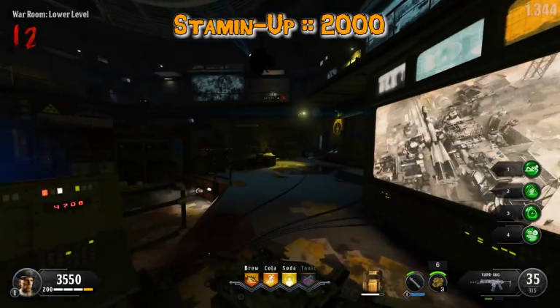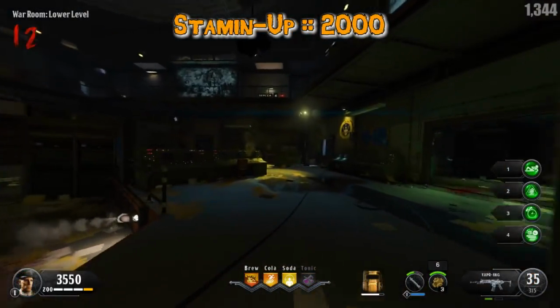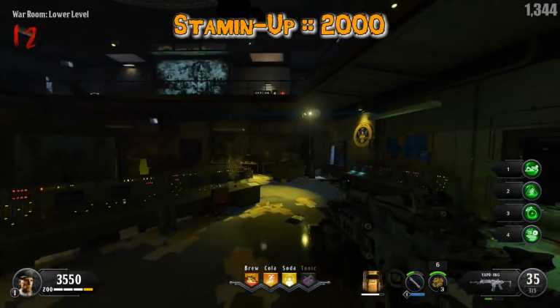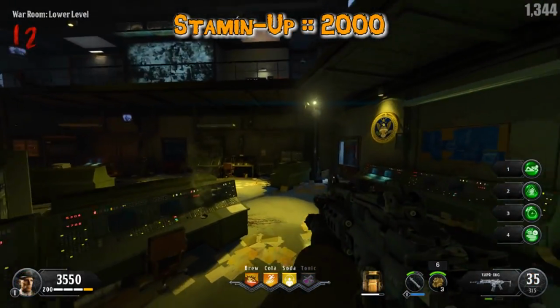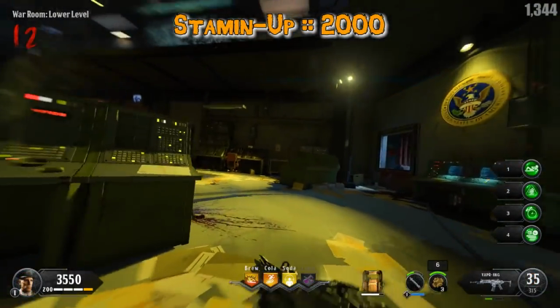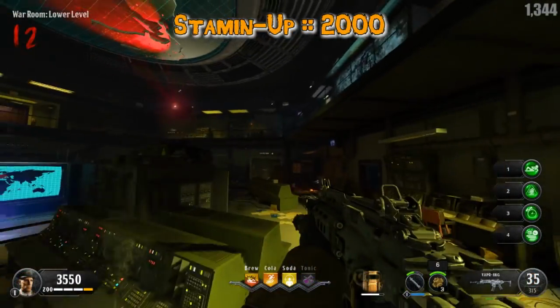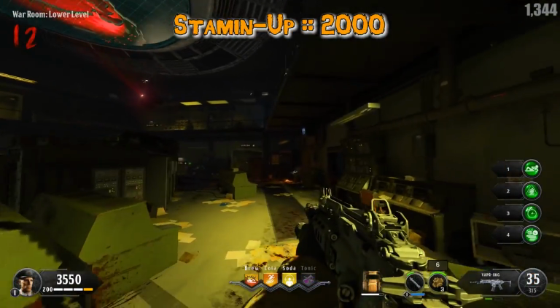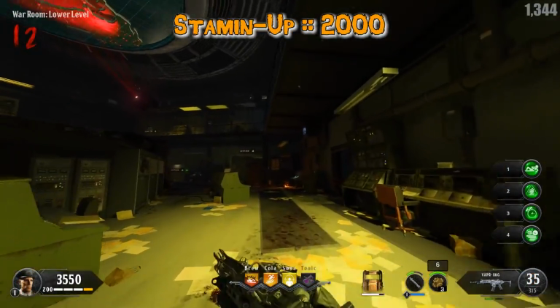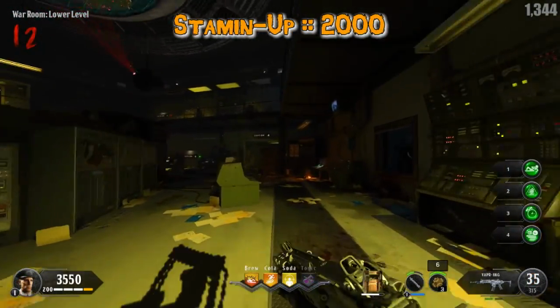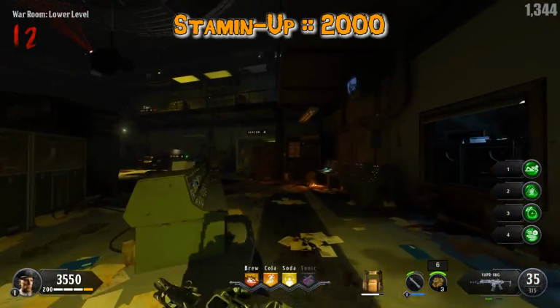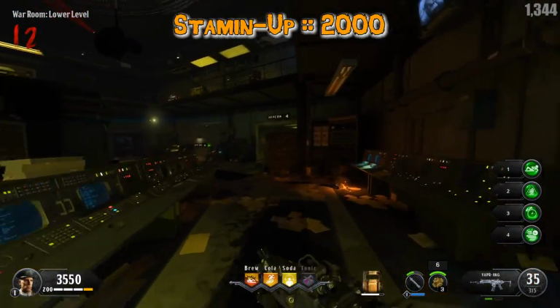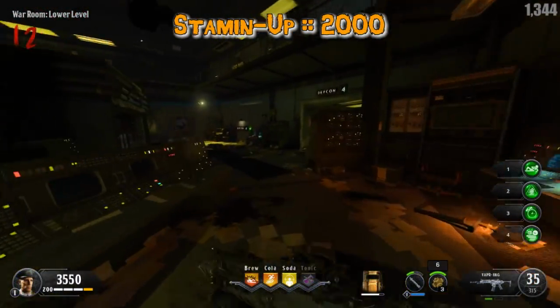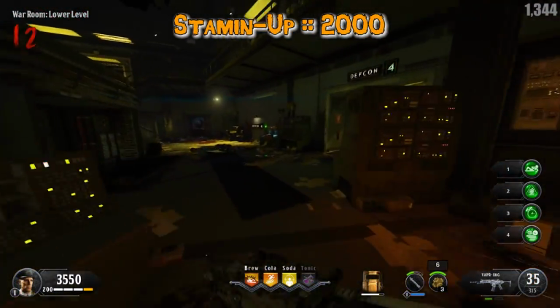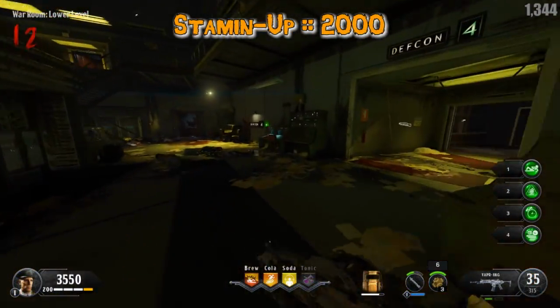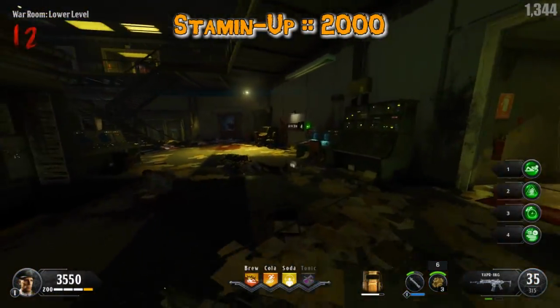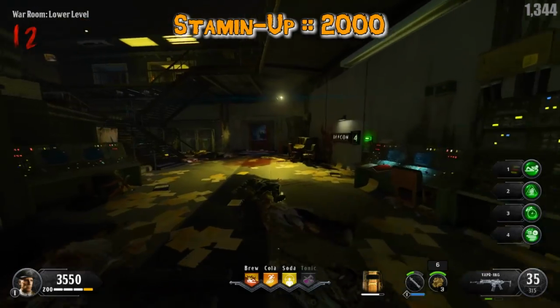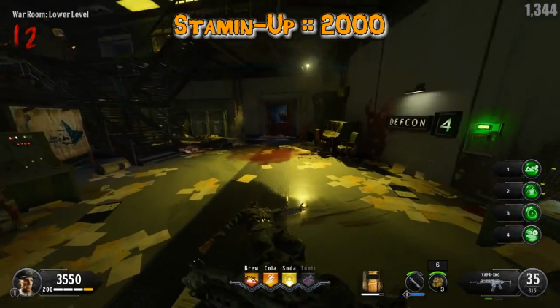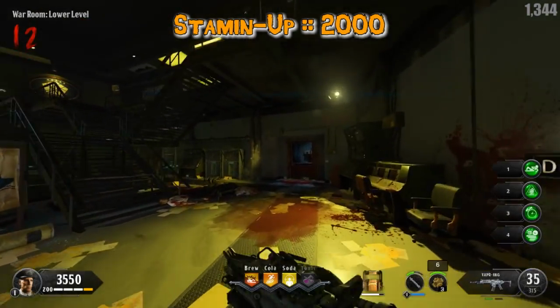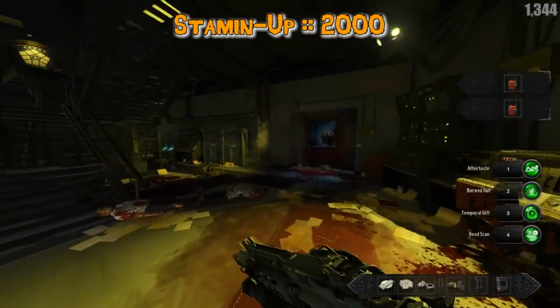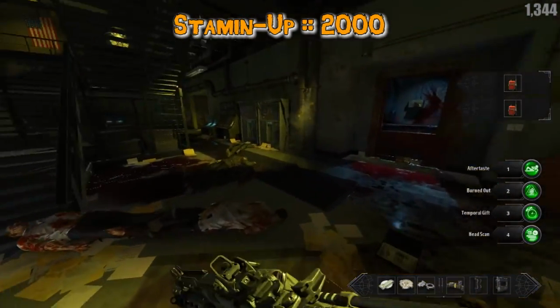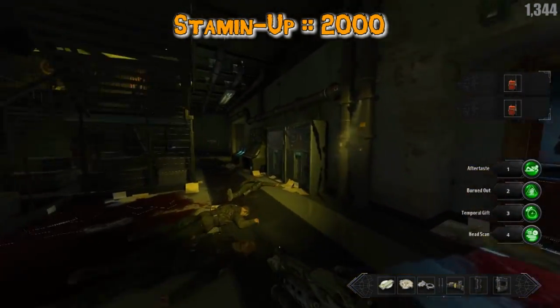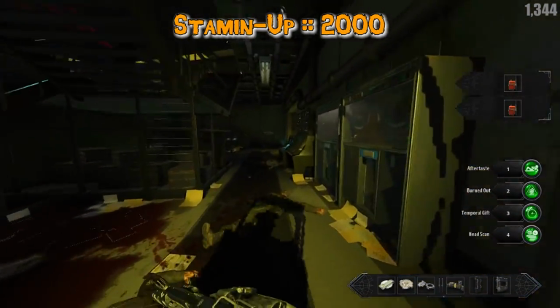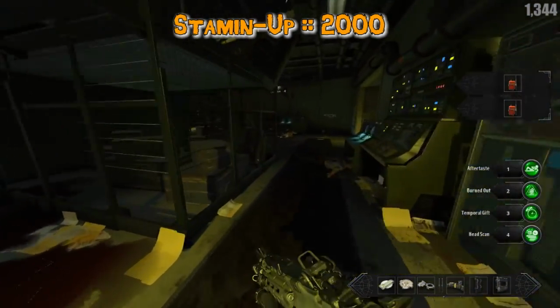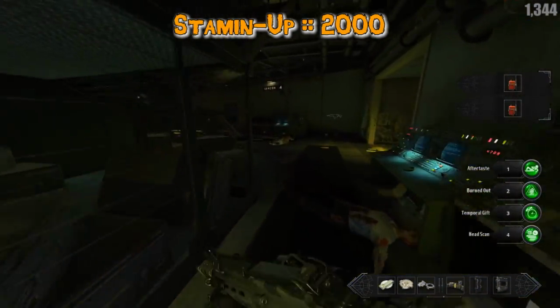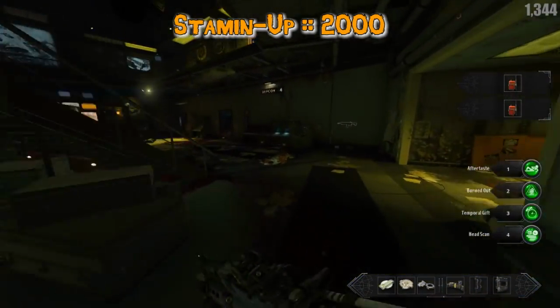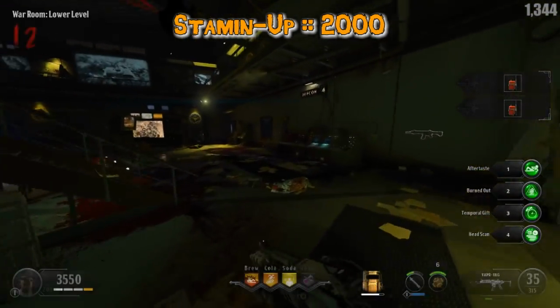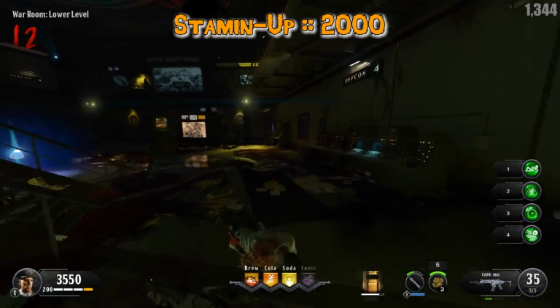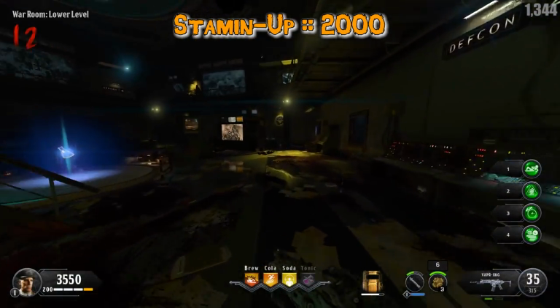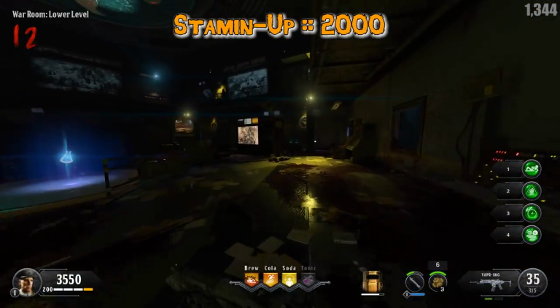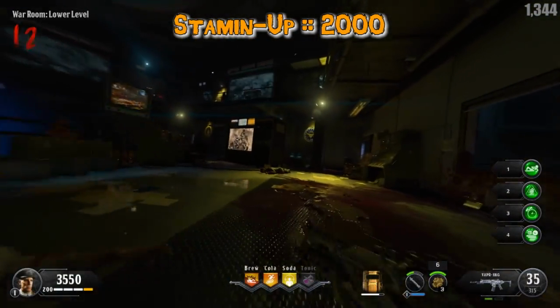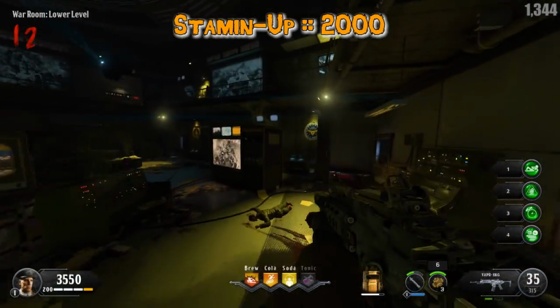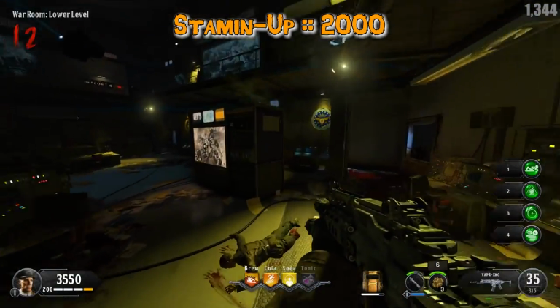Stamina costs 2000 points and it increases movement speed and sprint speed. Stamina regenerates faster as well. Its modifier says unlimited full sprint.